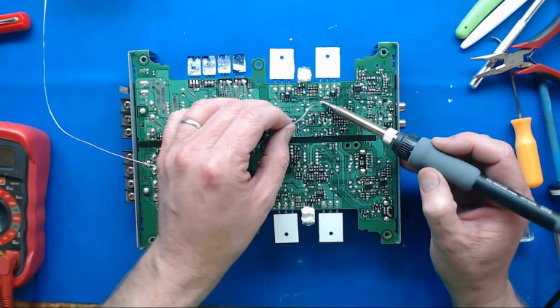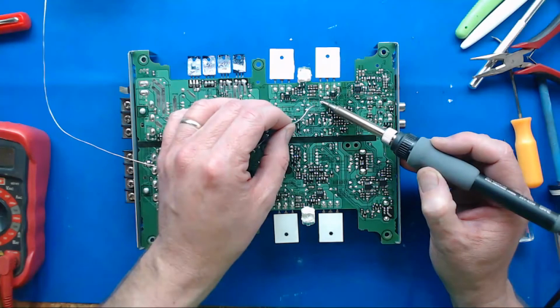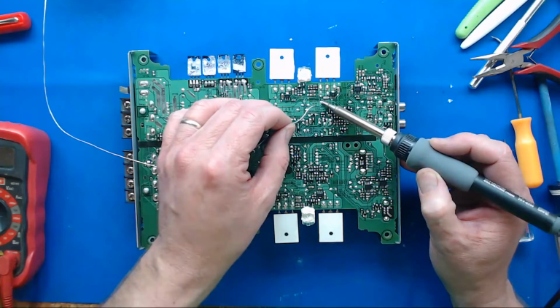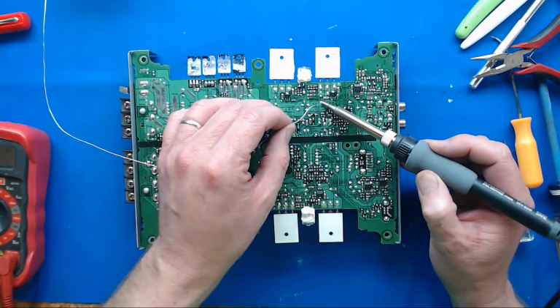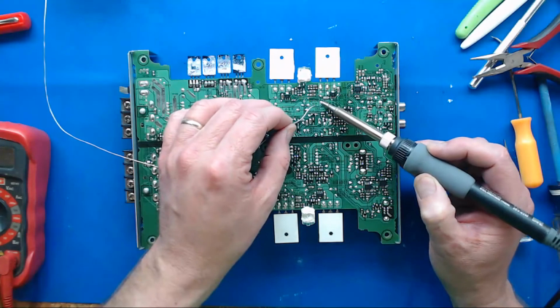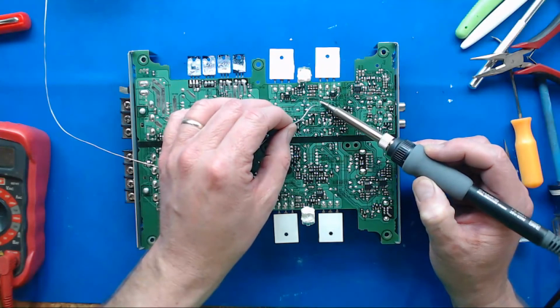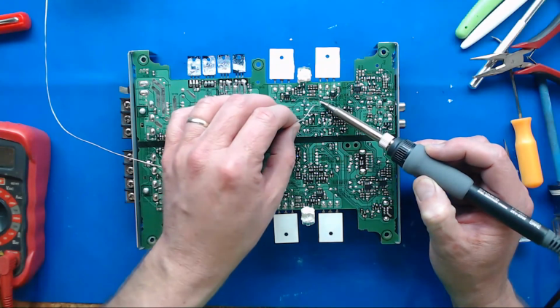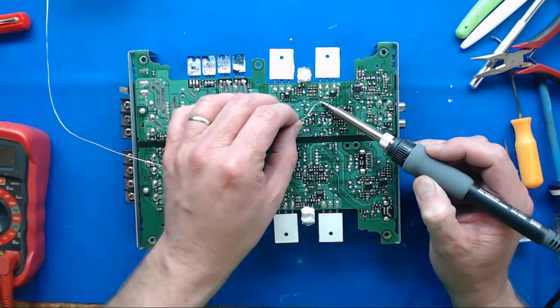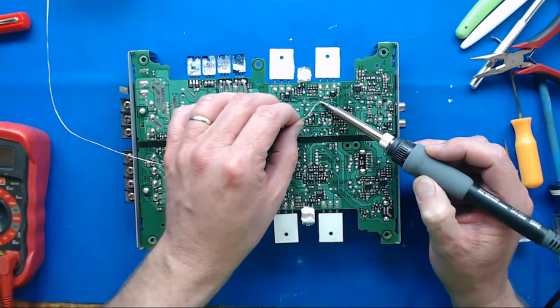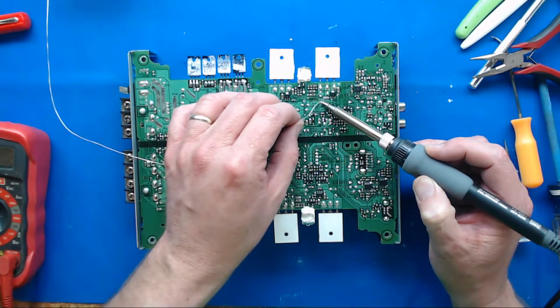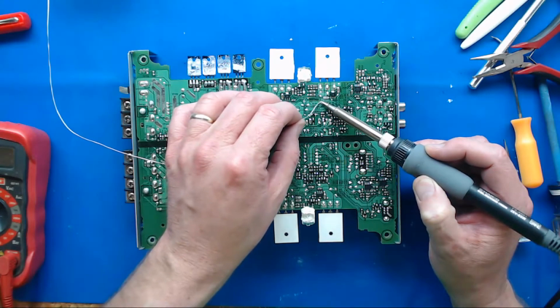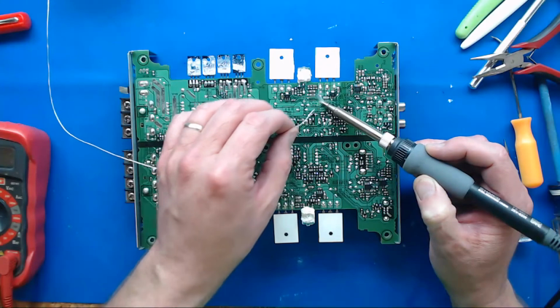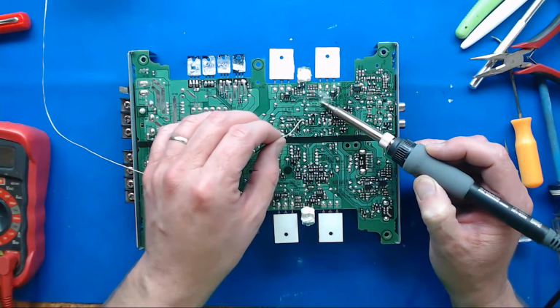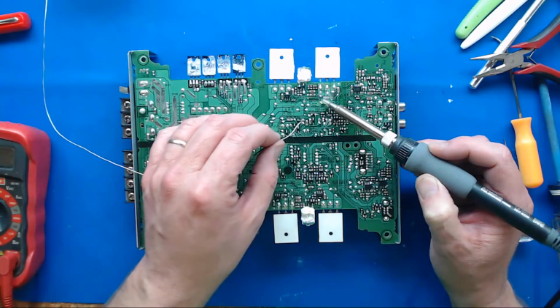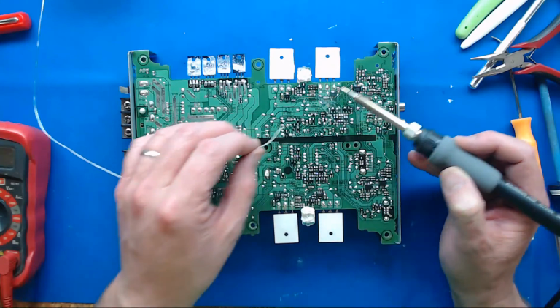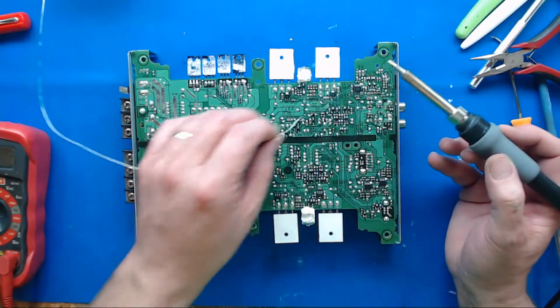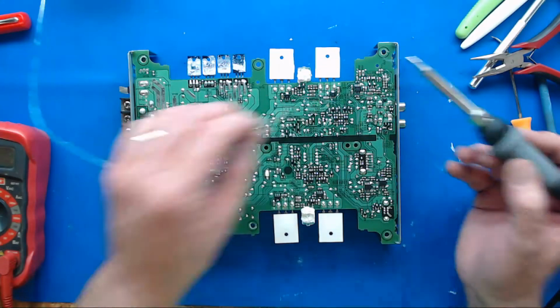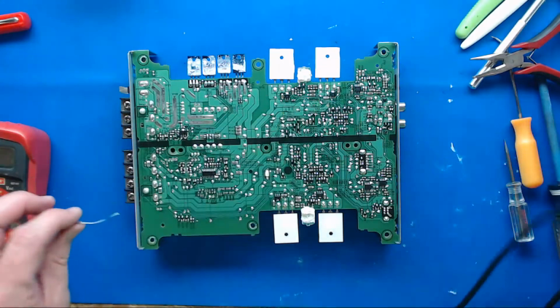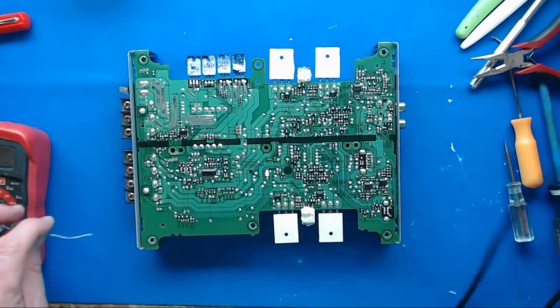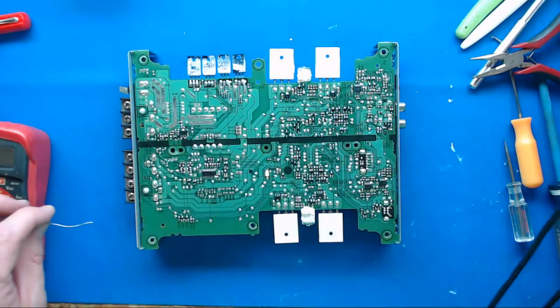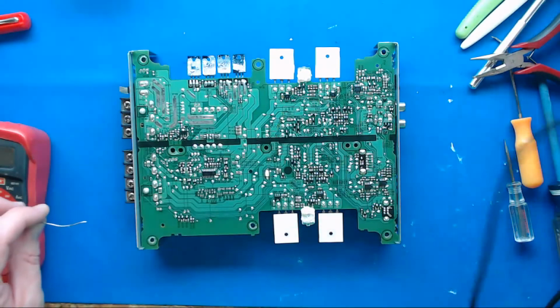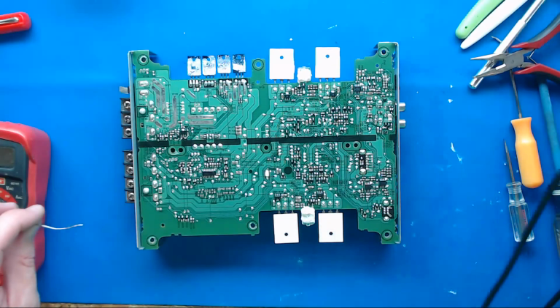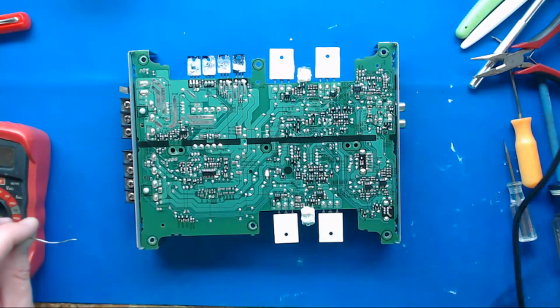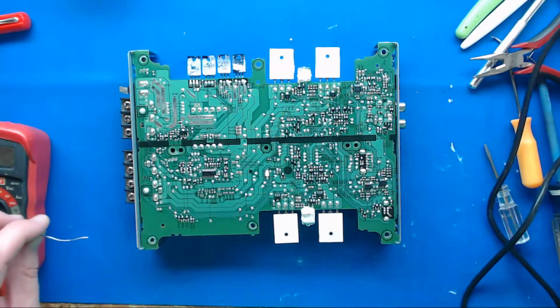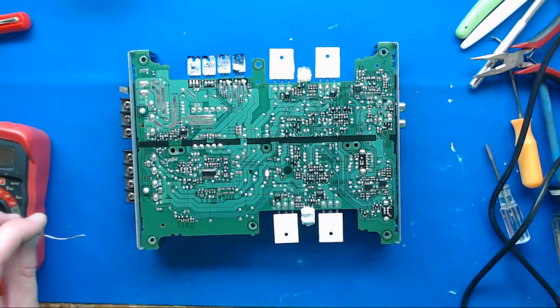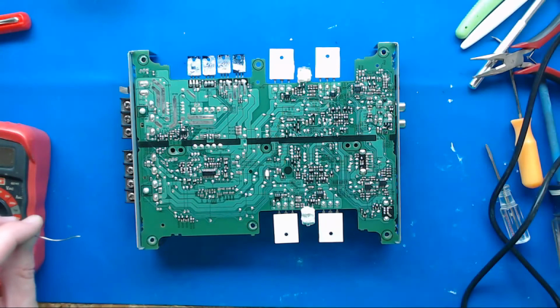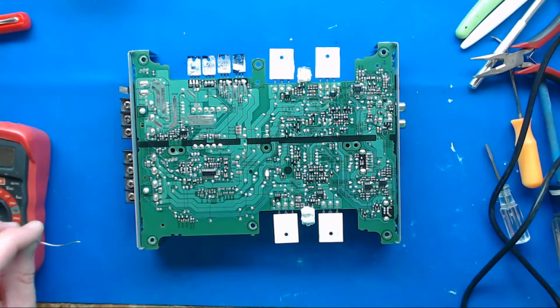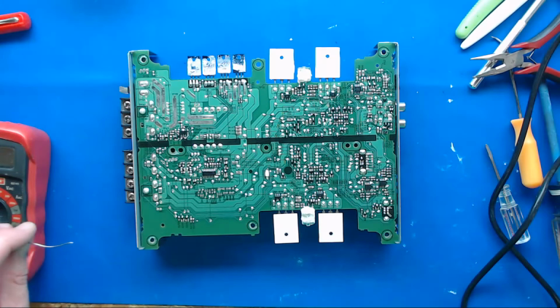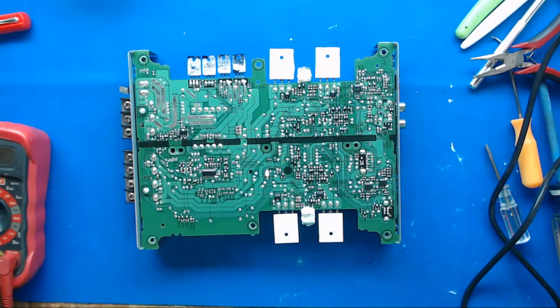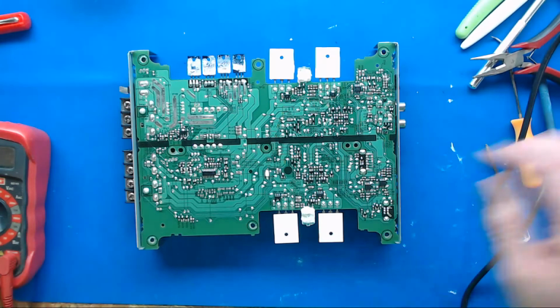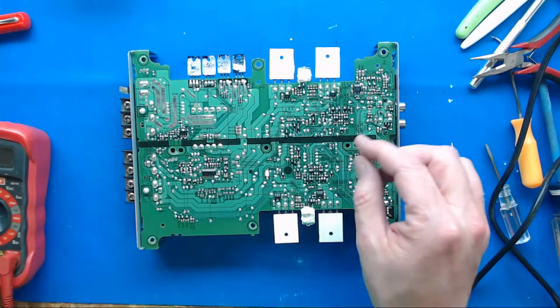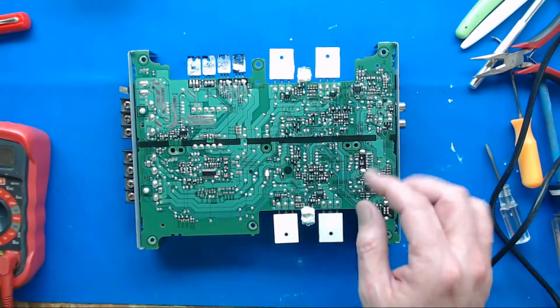Get a little solder on there for heat flow, lay it up against the leg itself until I see it start to melt, and then just add a little solder, and we end up with a nice little pretty solder joint.